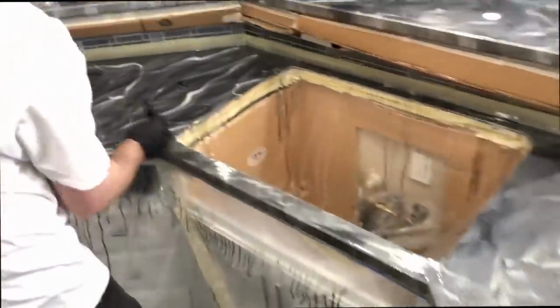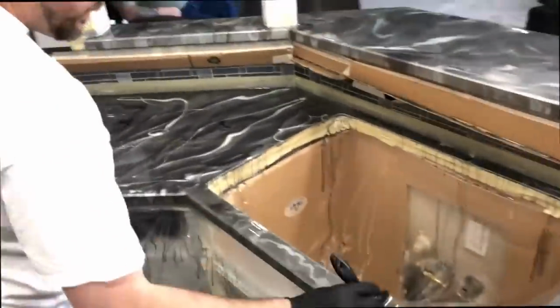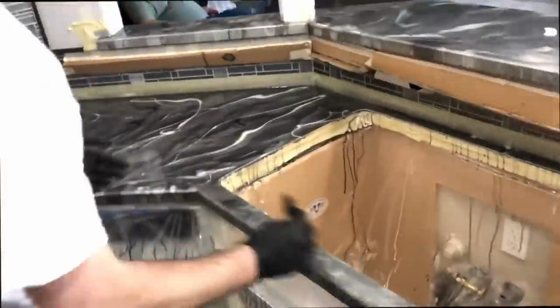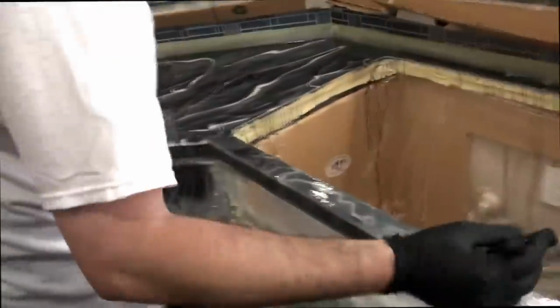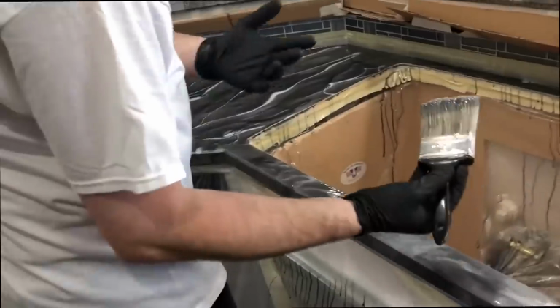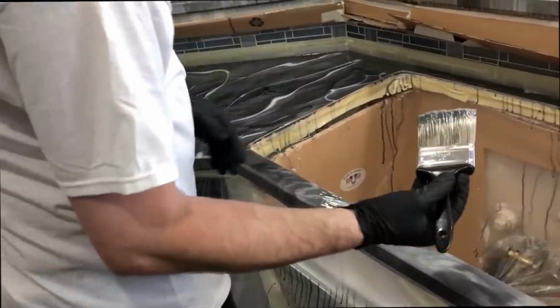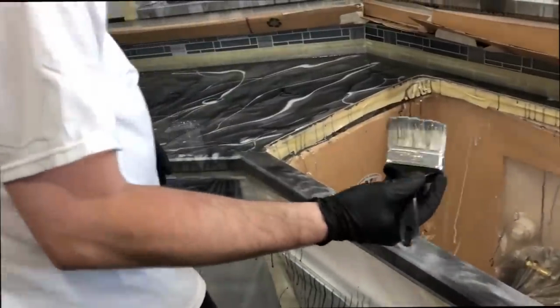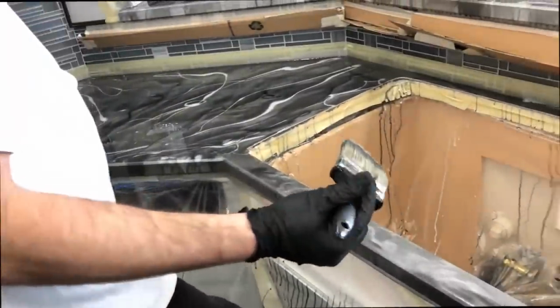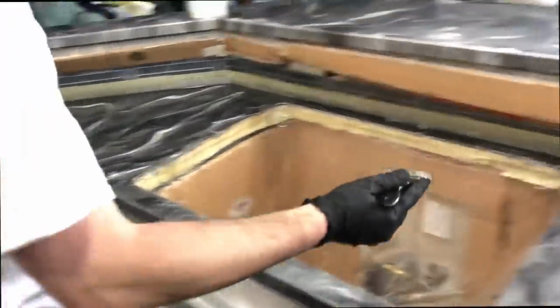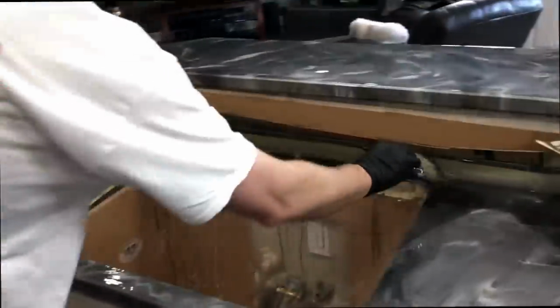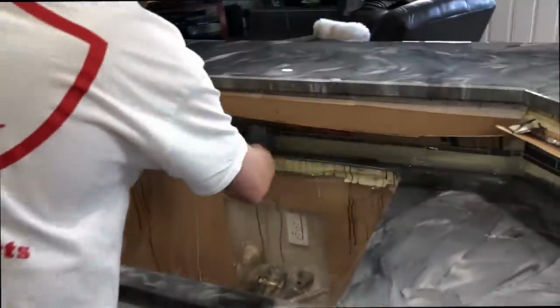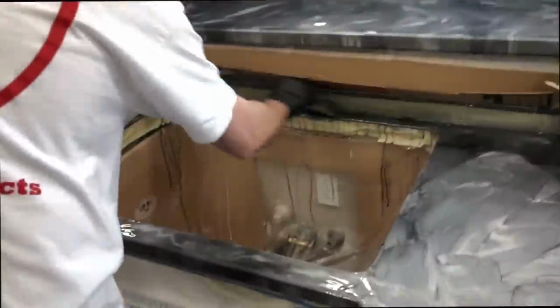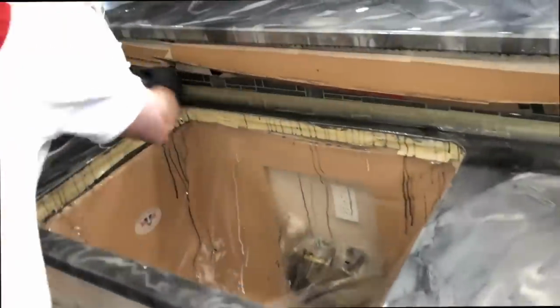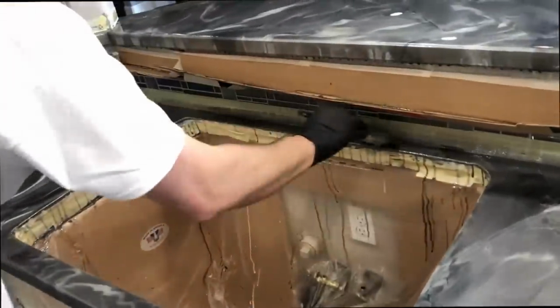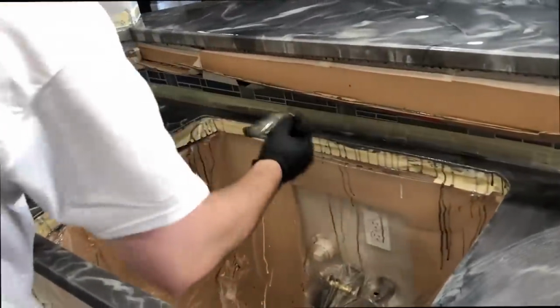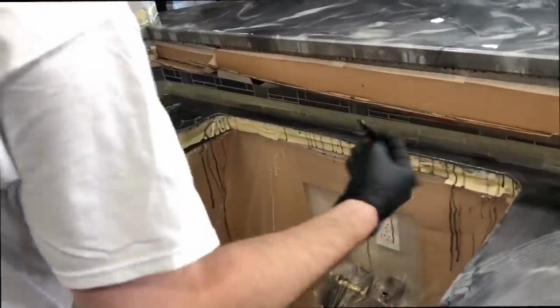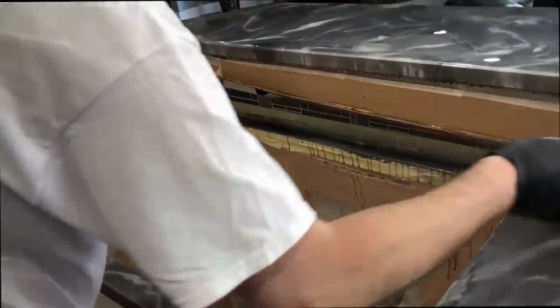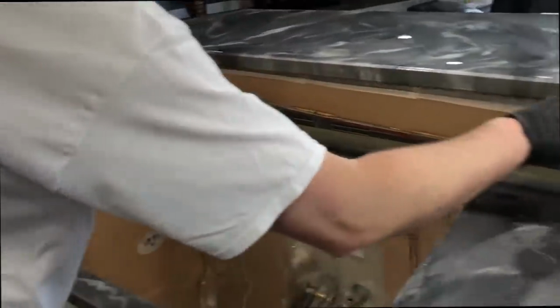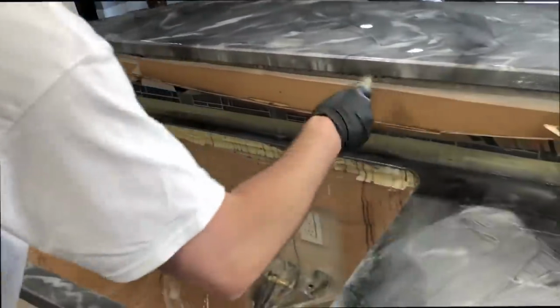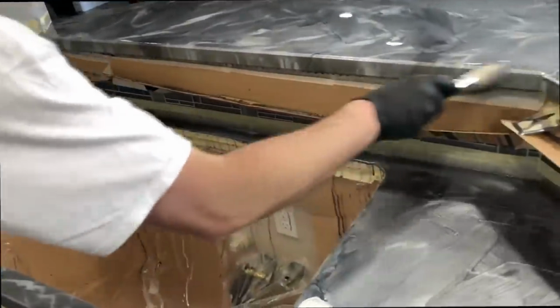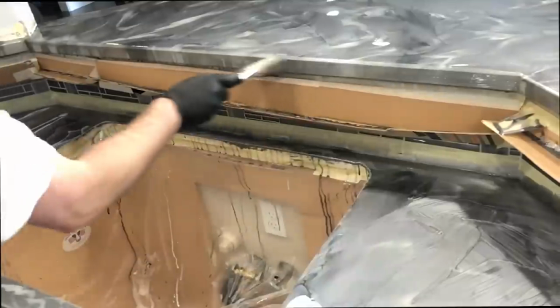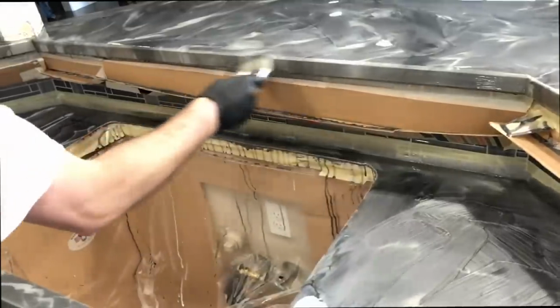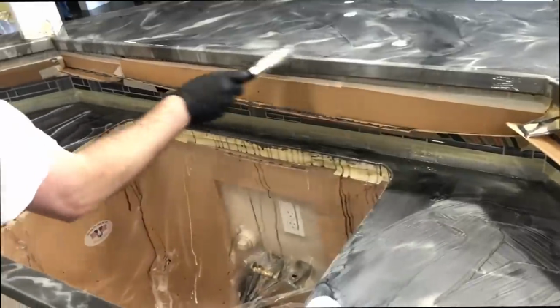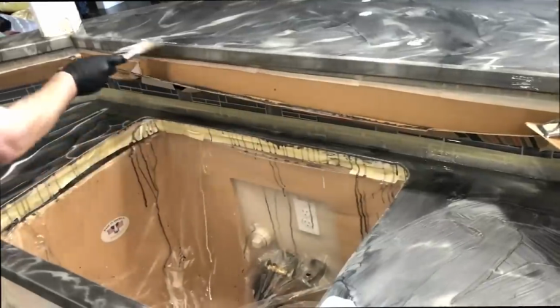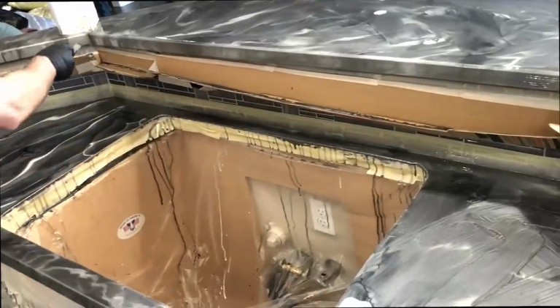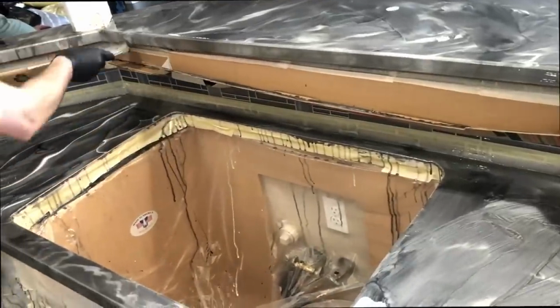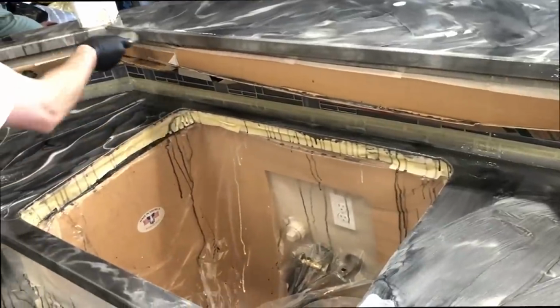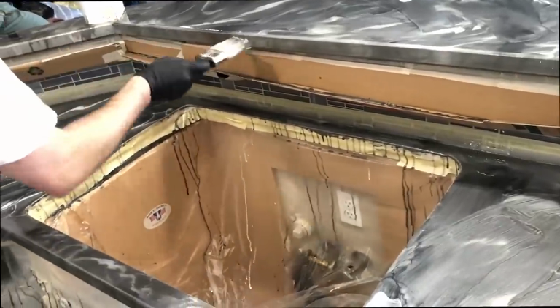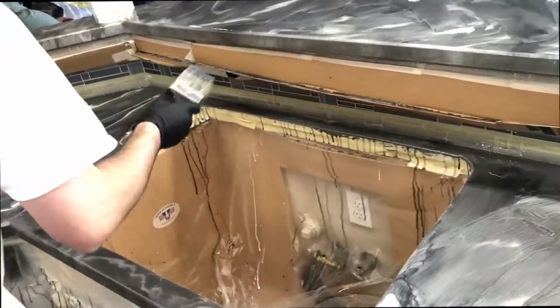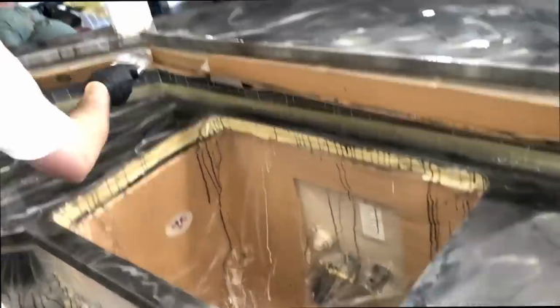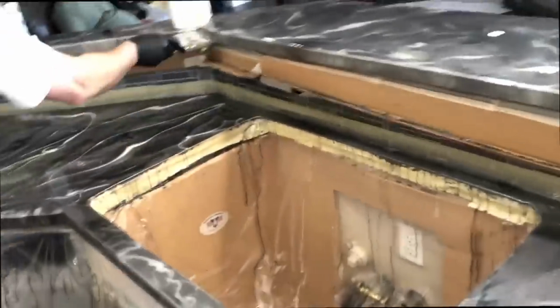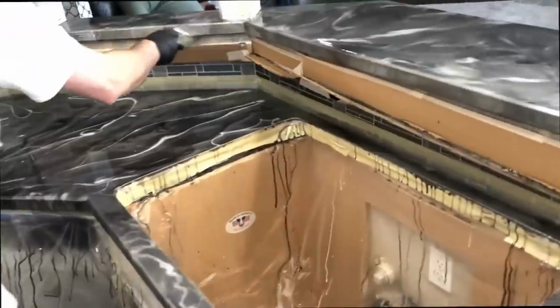Try to use a decent size brush when you're doing this — don't use a really small brush. You'll cover a lot more ground with a bigger brush like this.